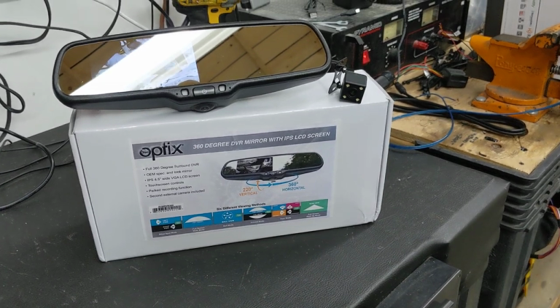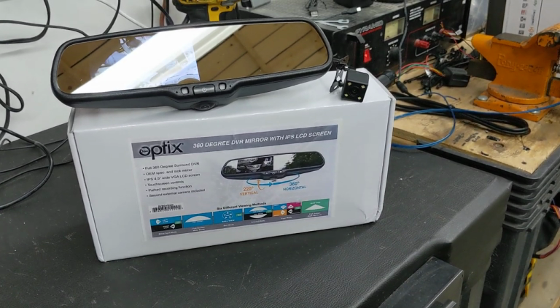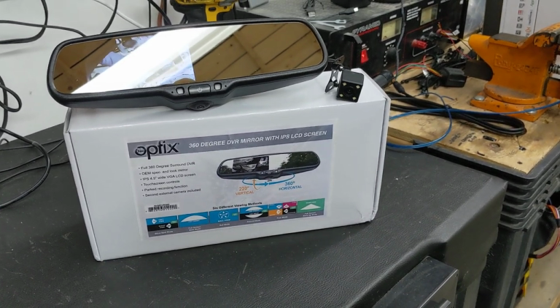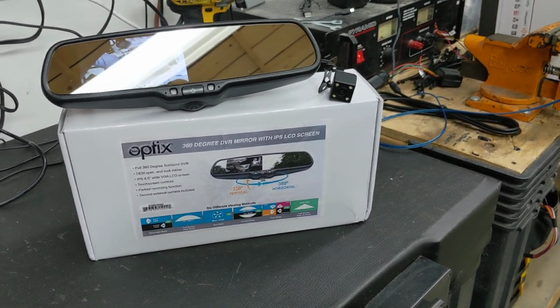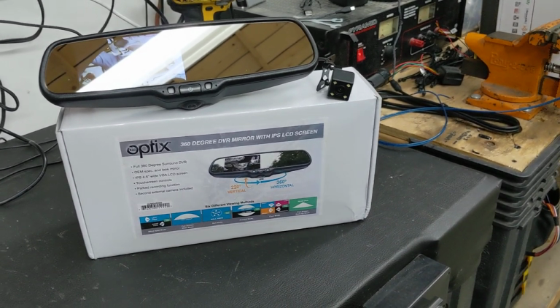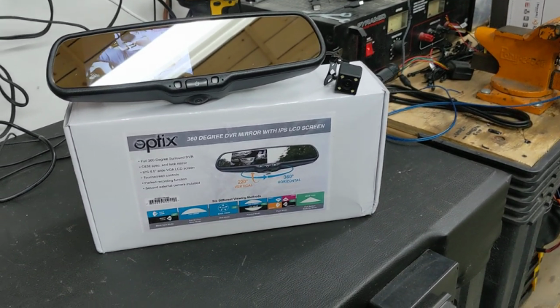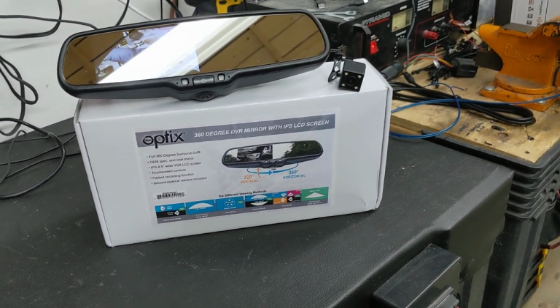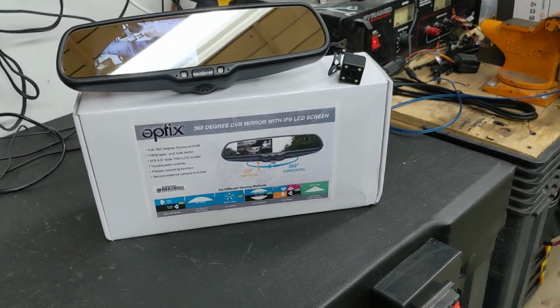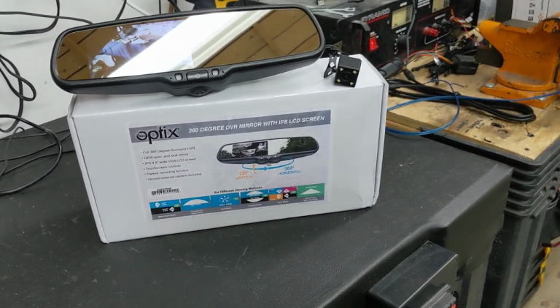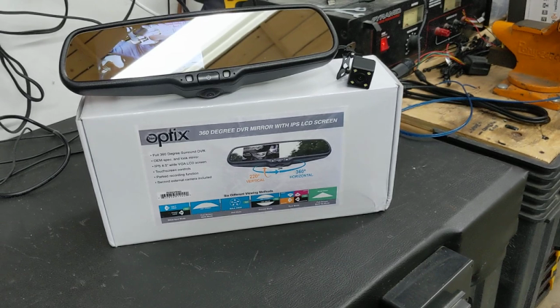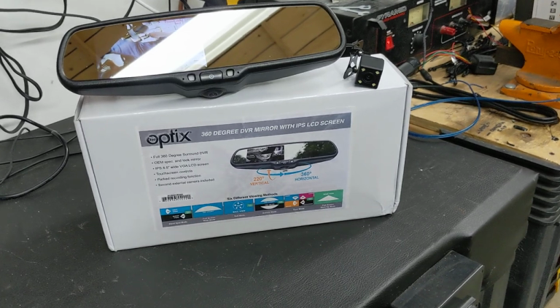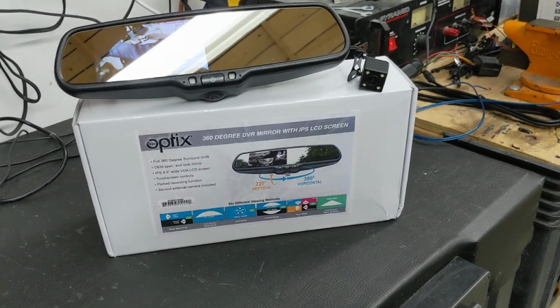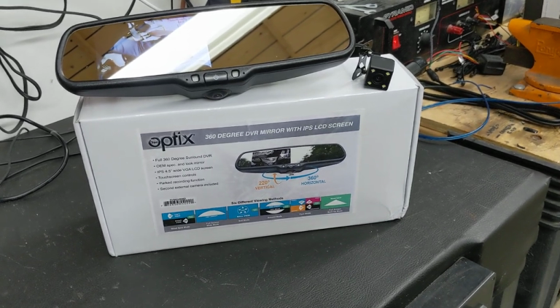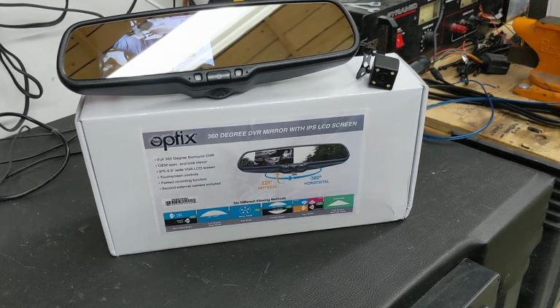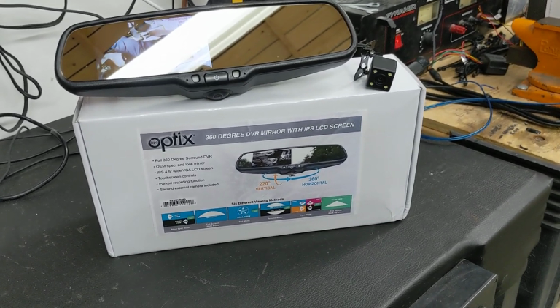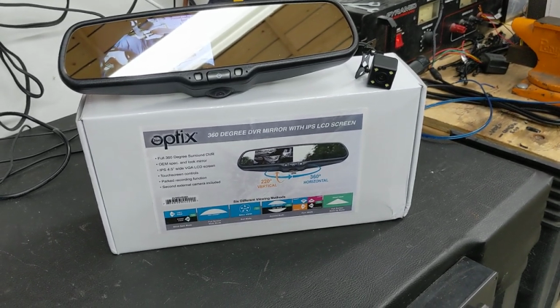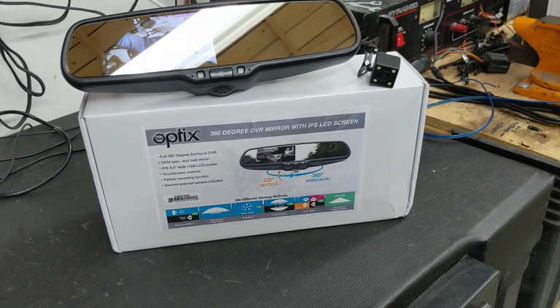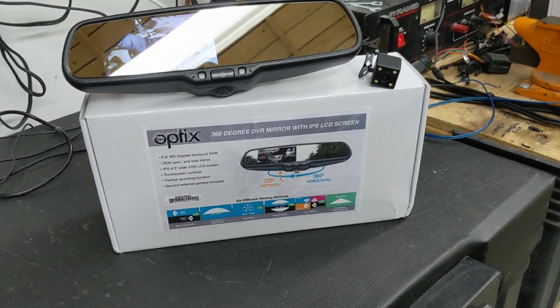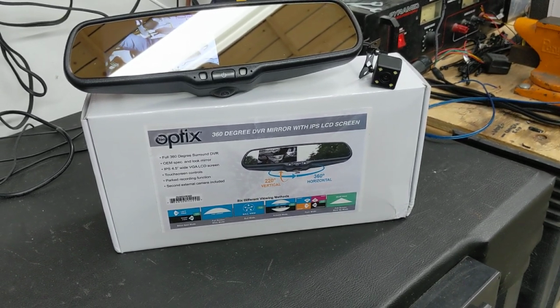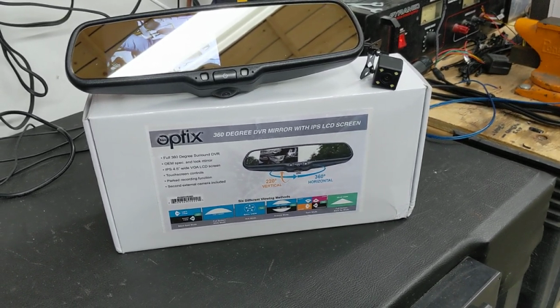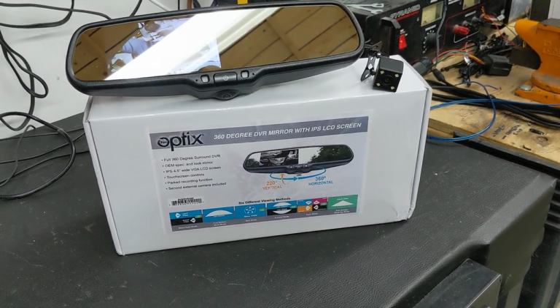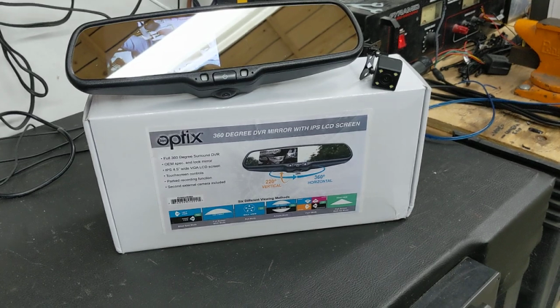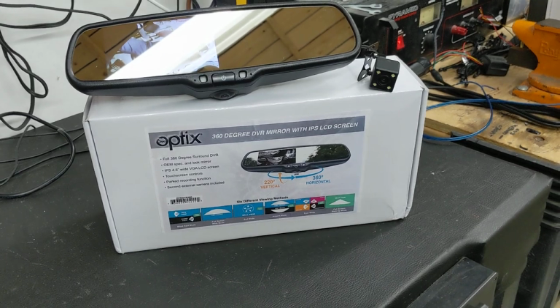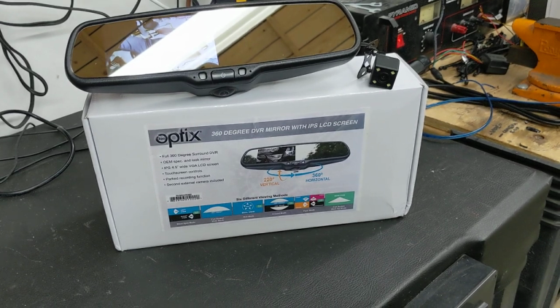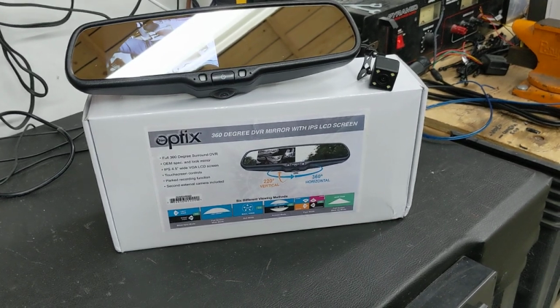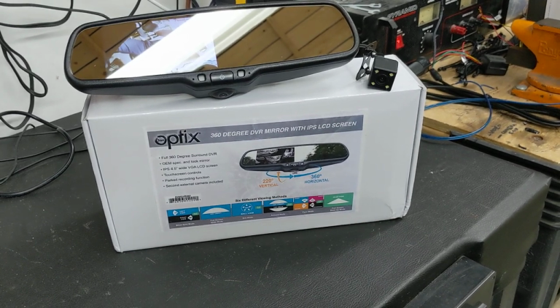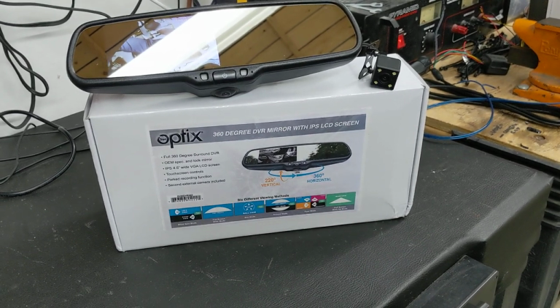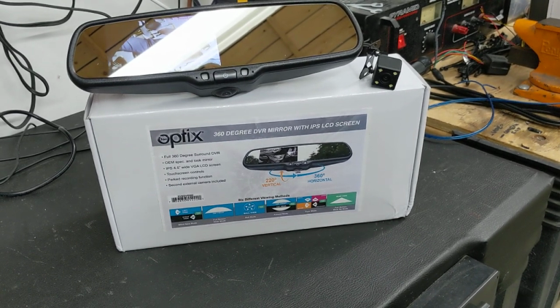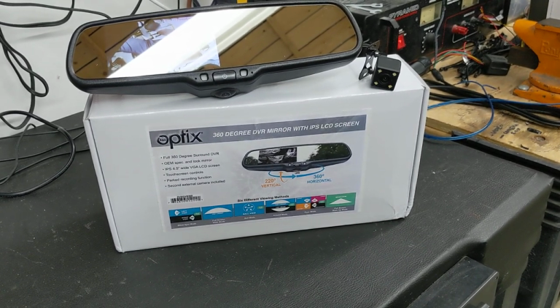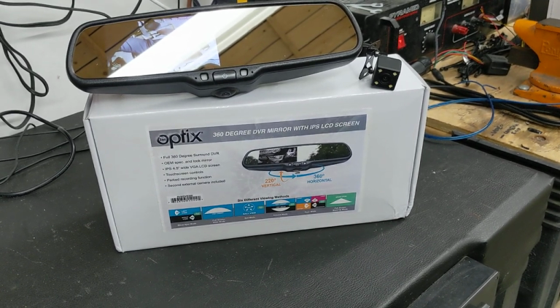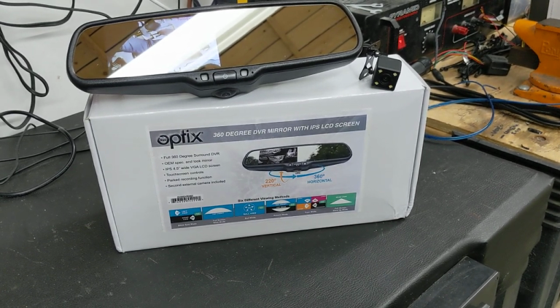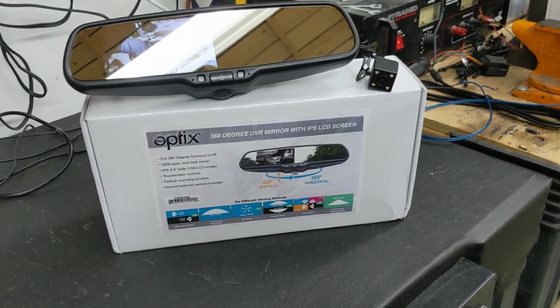Hey, what's up everyone? It's Jeff at Lockdown Security, and today I'm bringing you a cool video on this new product that we started carrying from Excel under the brand name 360 Optics — this is the RVM DVR 360.